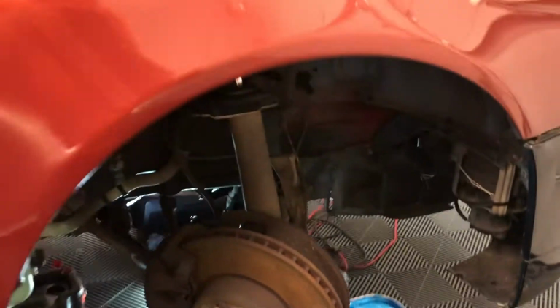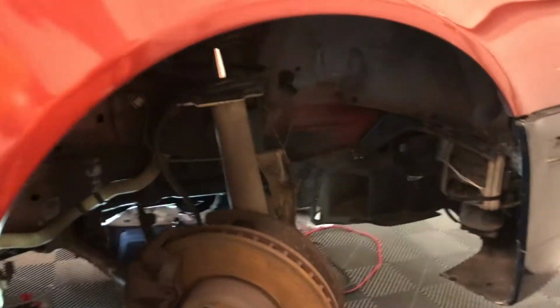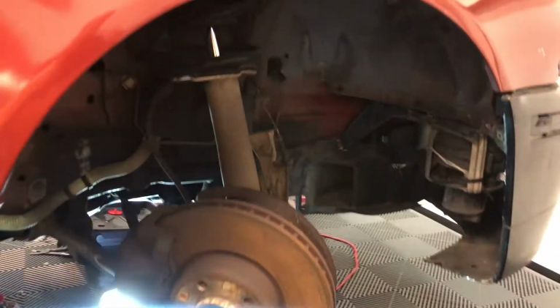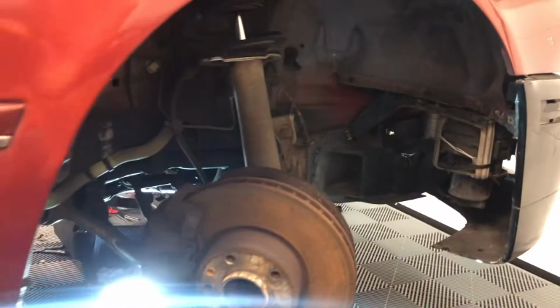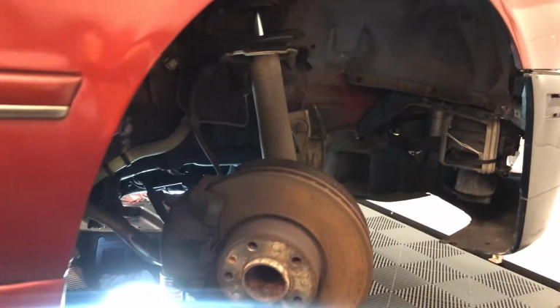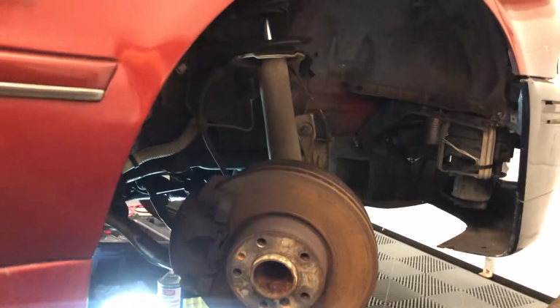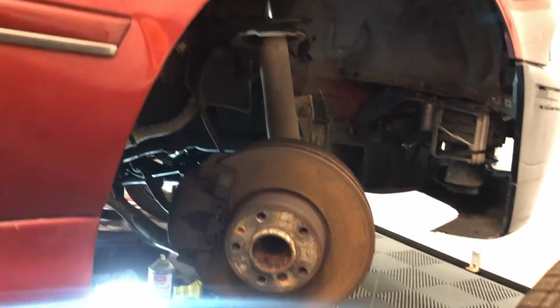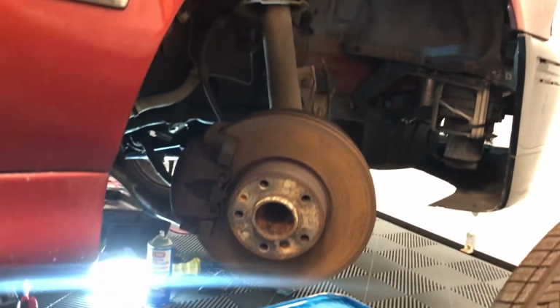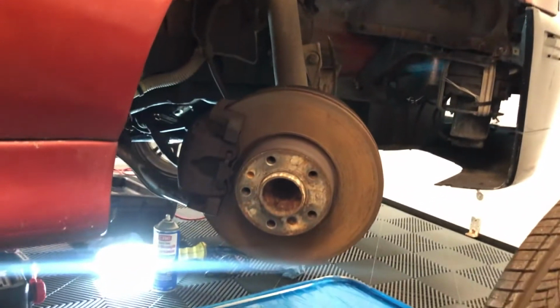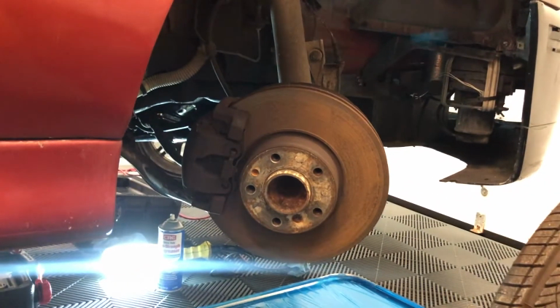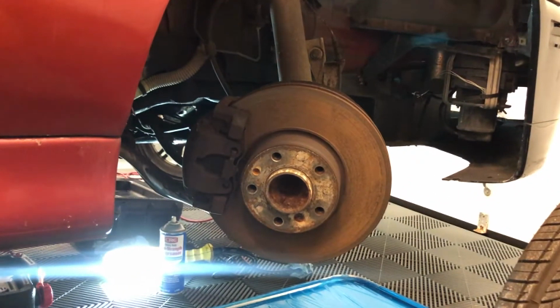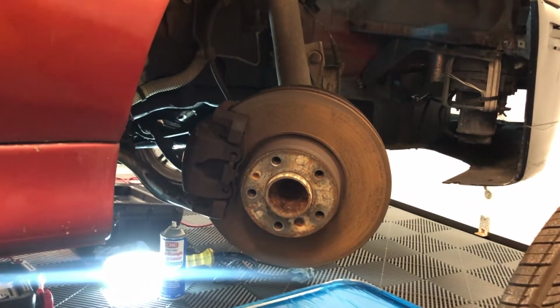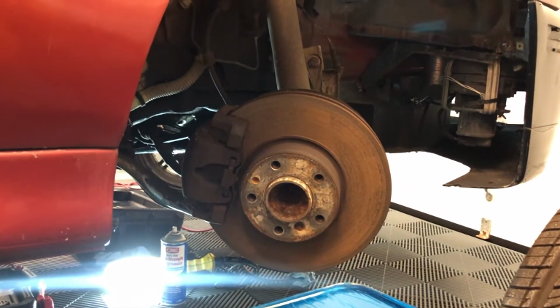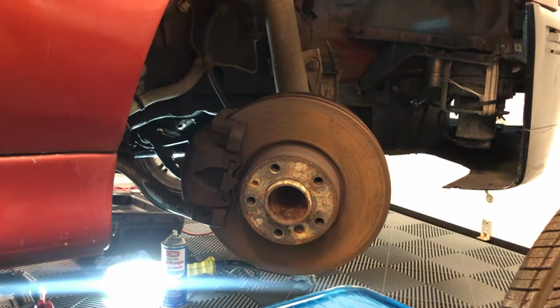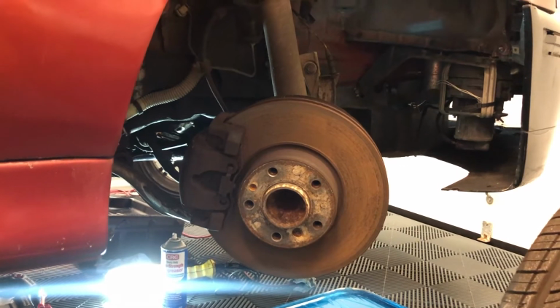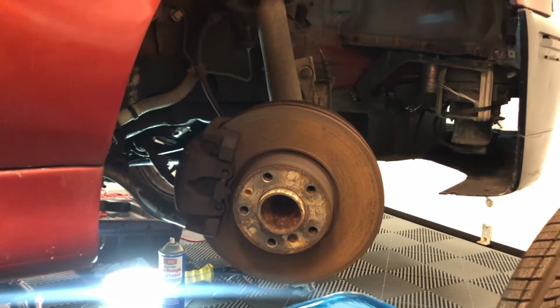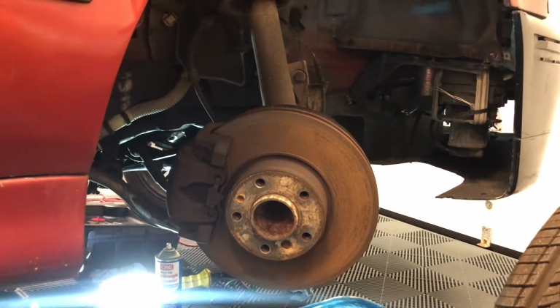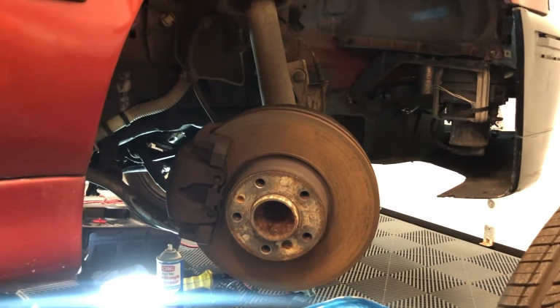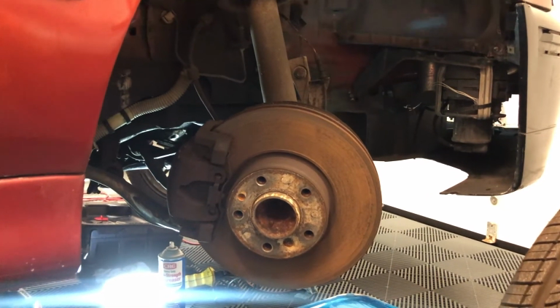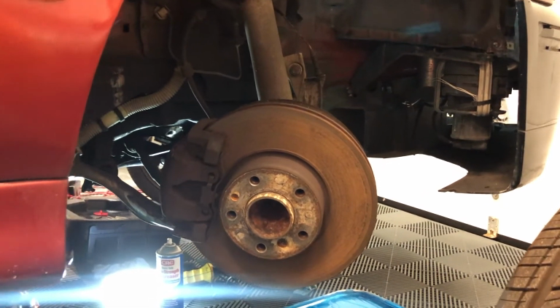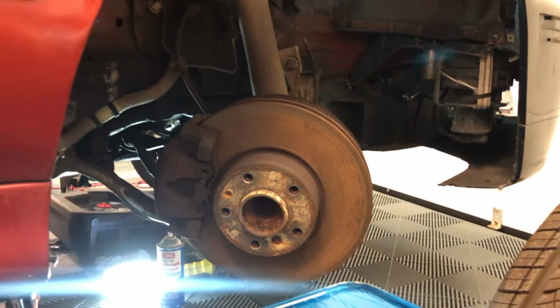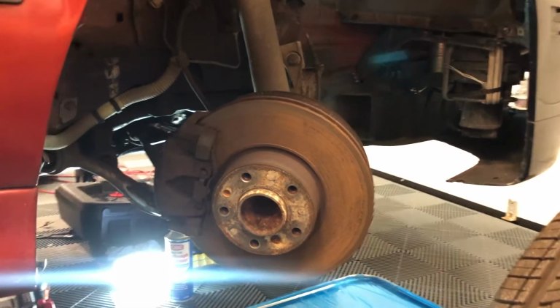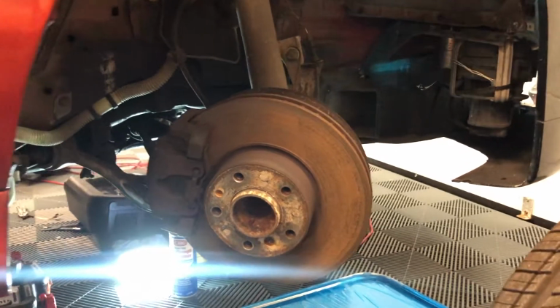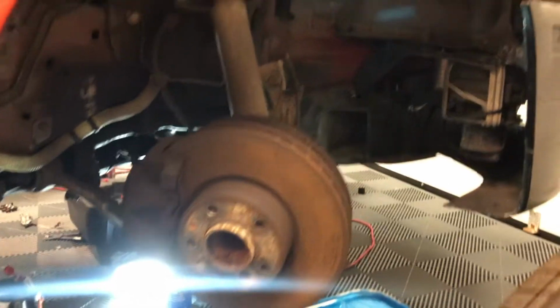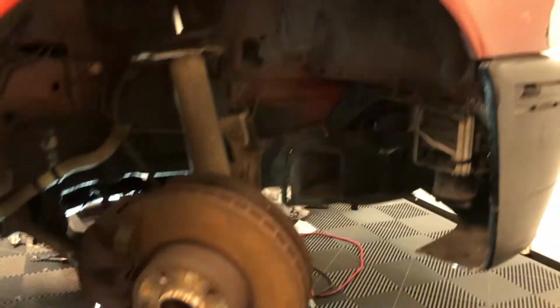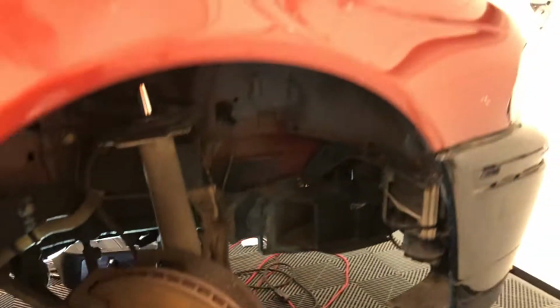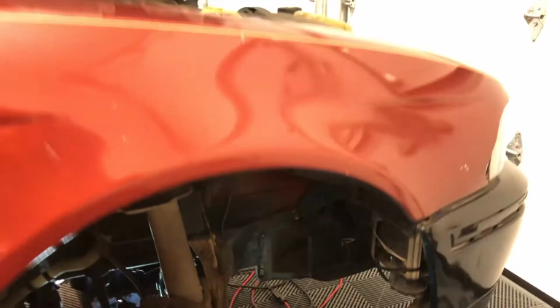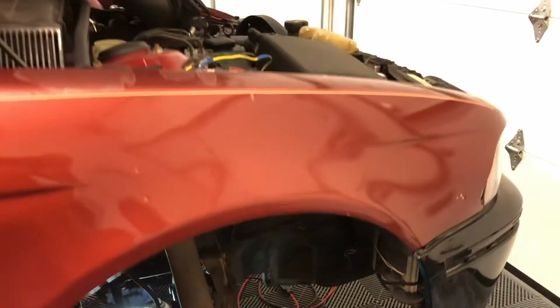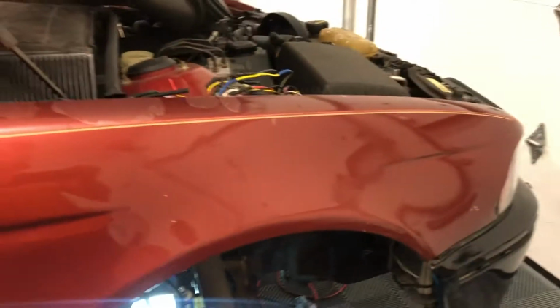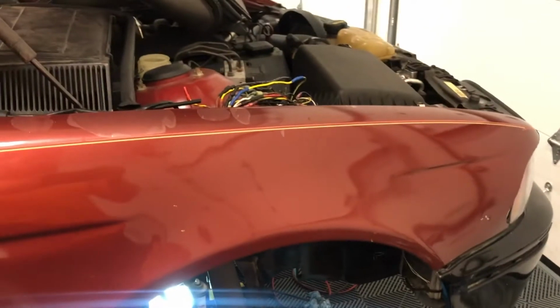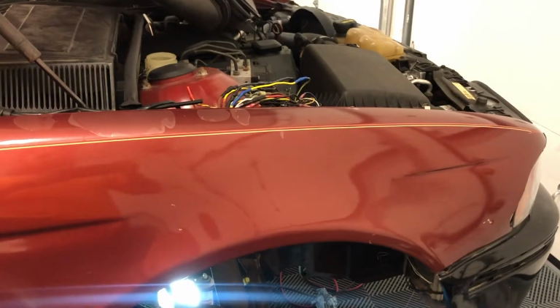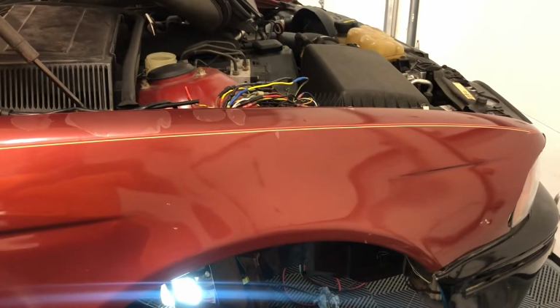Best part is it's going to be a free modification and it's pretty quick and easy, and it works with all of the V8 E39s — so that's the 540 and the M5.